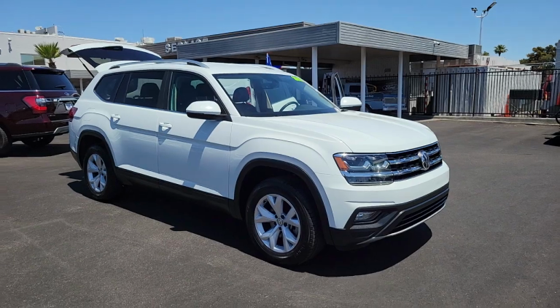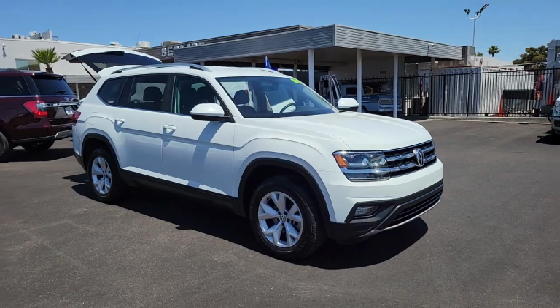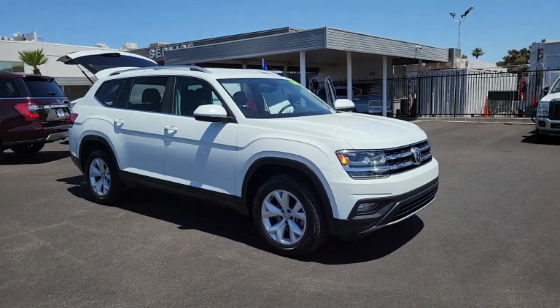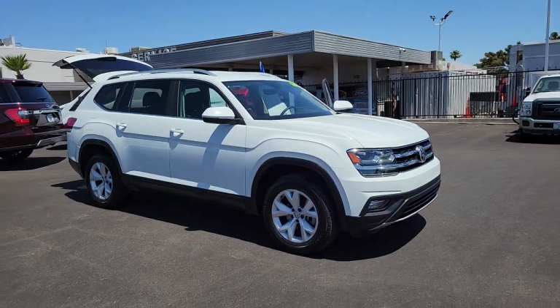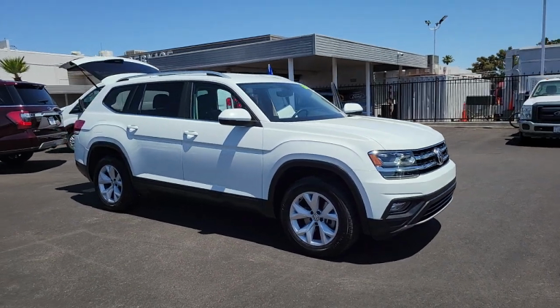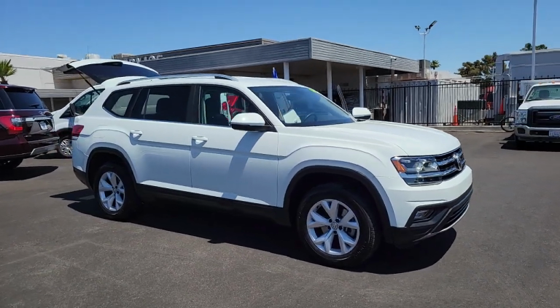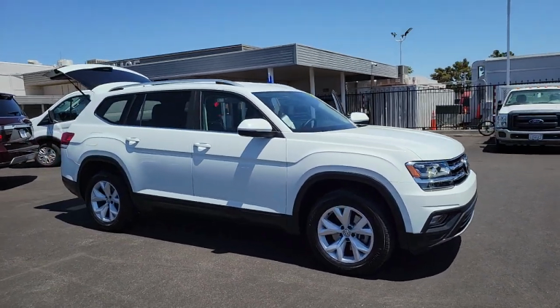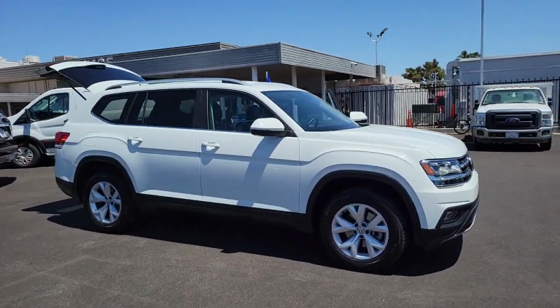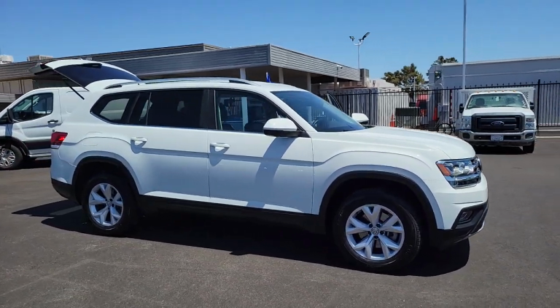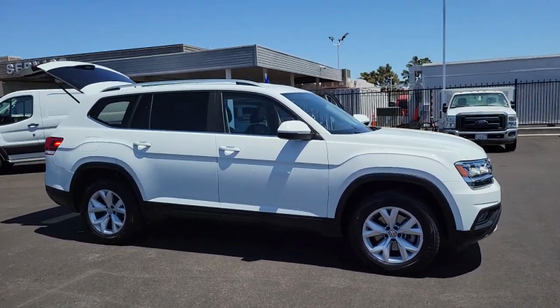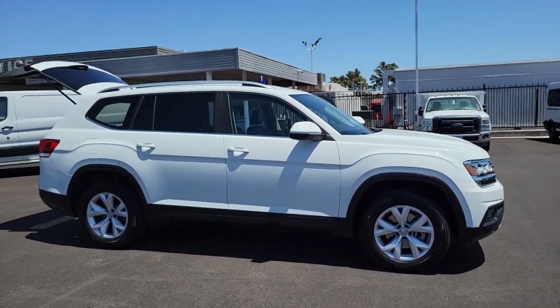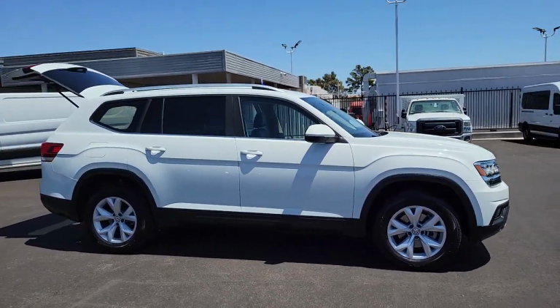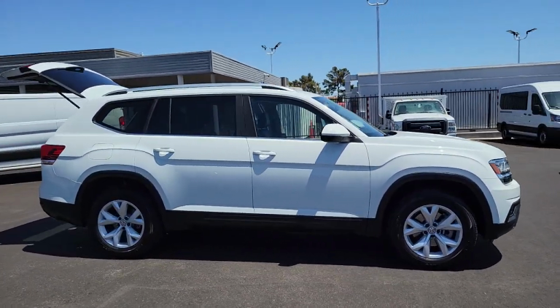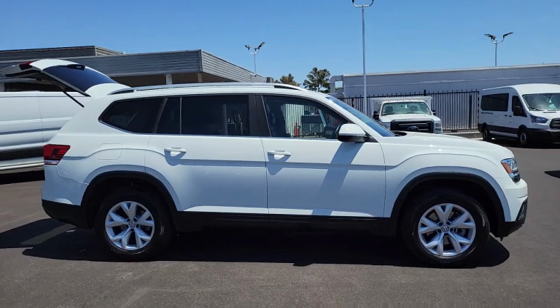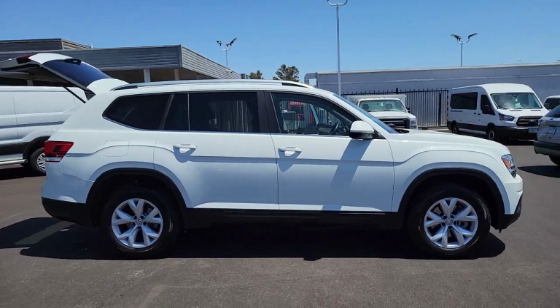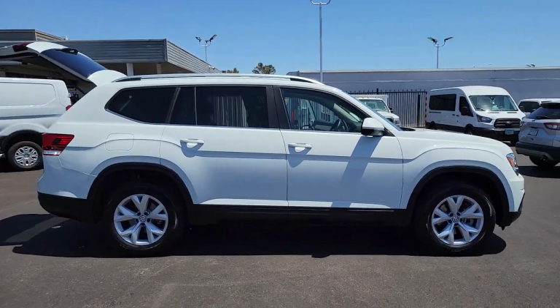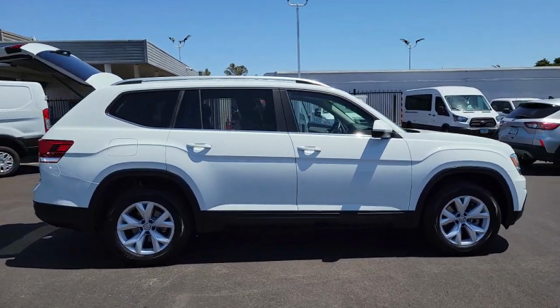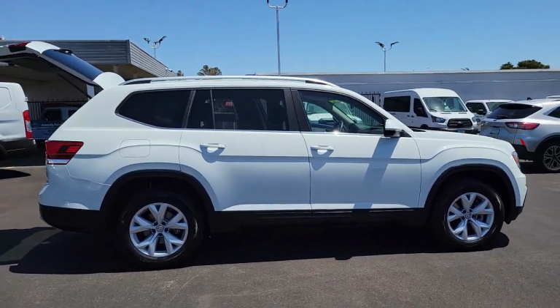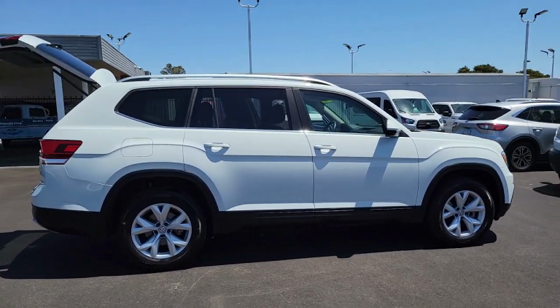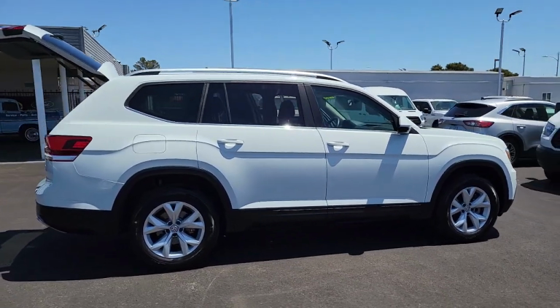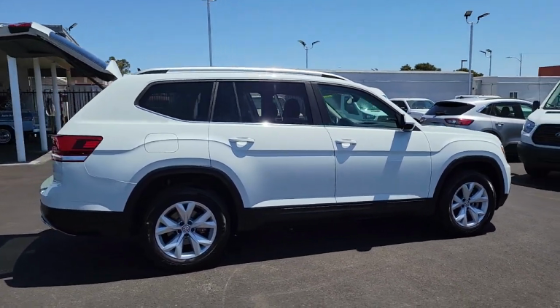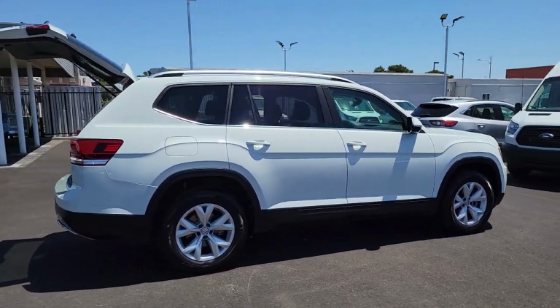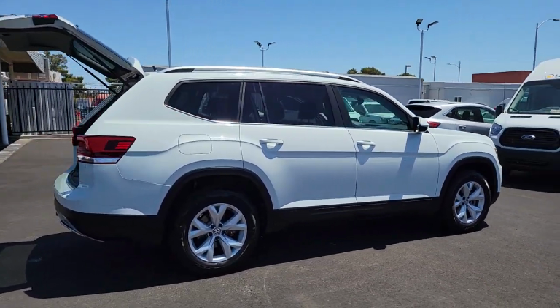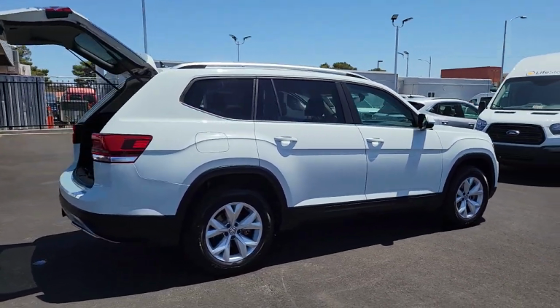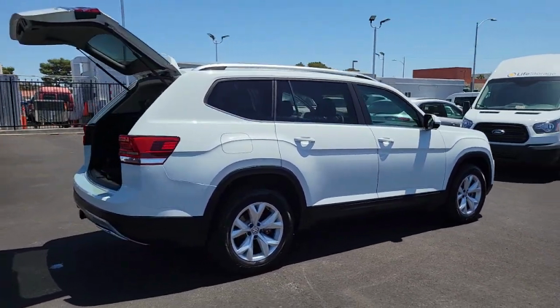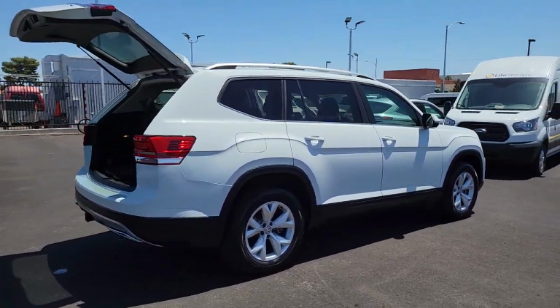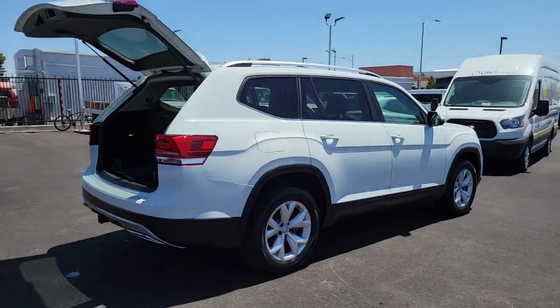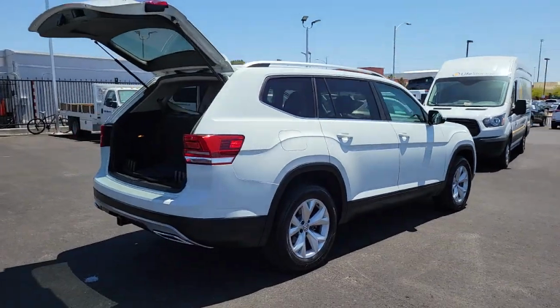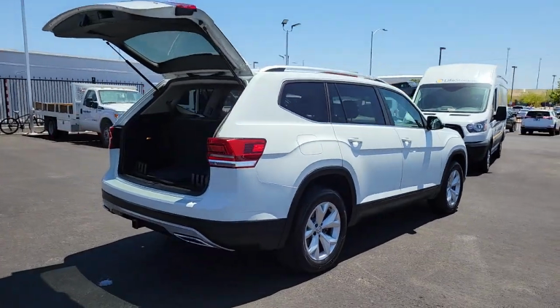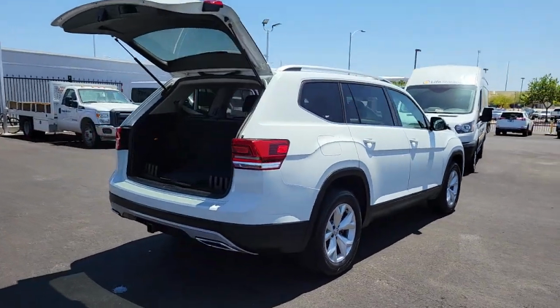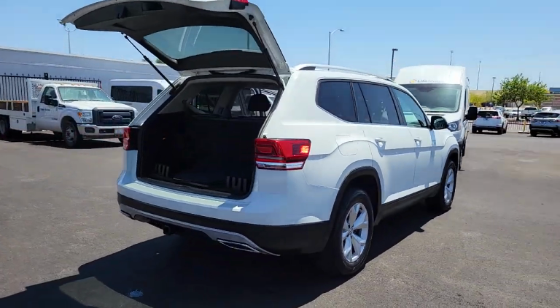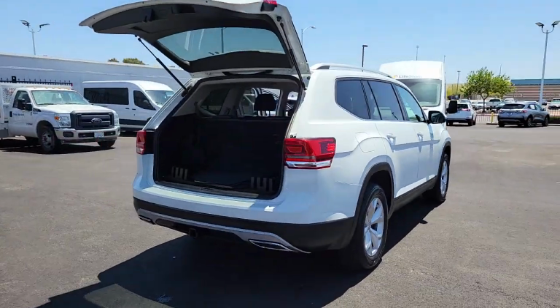Here is a wonderful 2019 Volkswagen Atlas. This vehicle is an outstanding buy with fewer than 35,000 miles on the odometer. Make all your adventures the best they can be in this well-equipped Atlas.